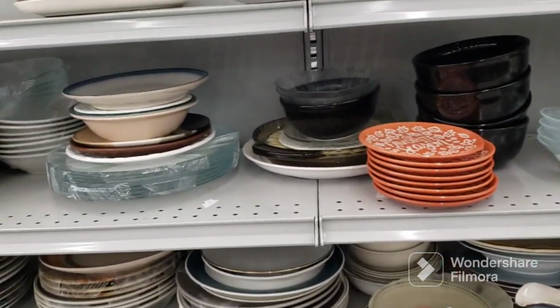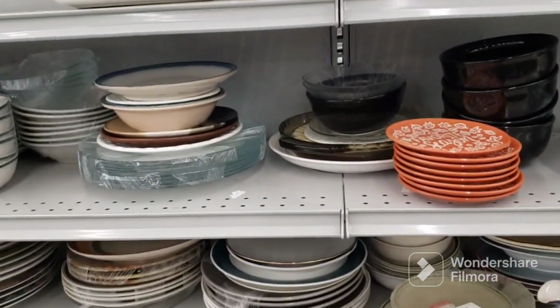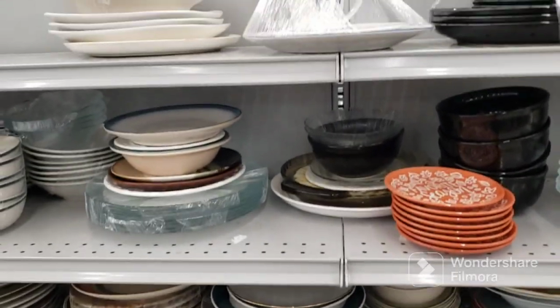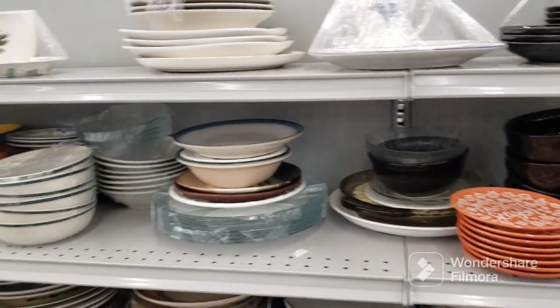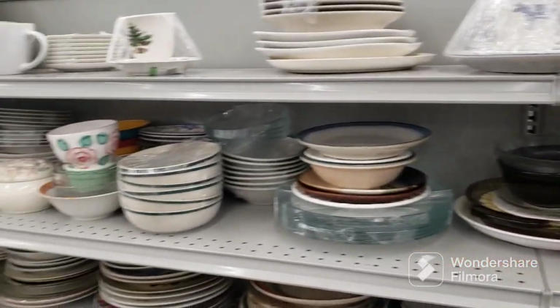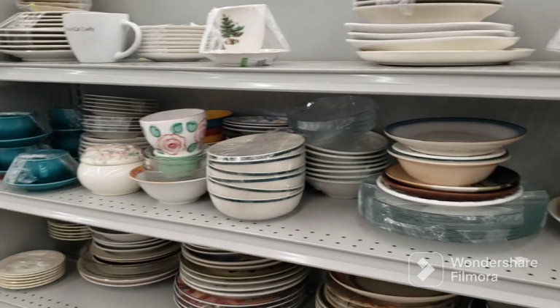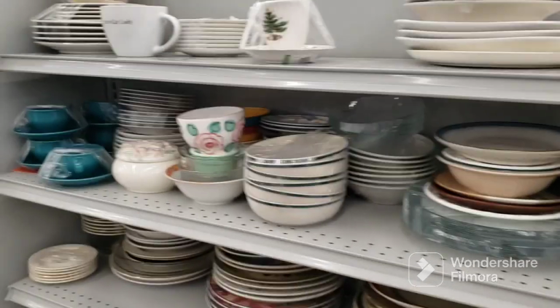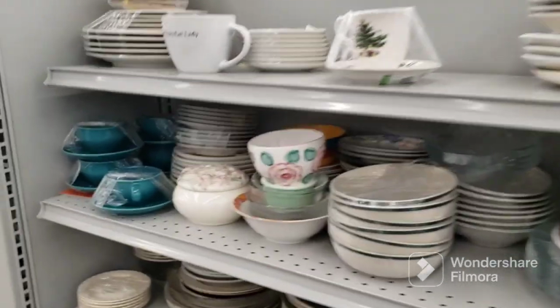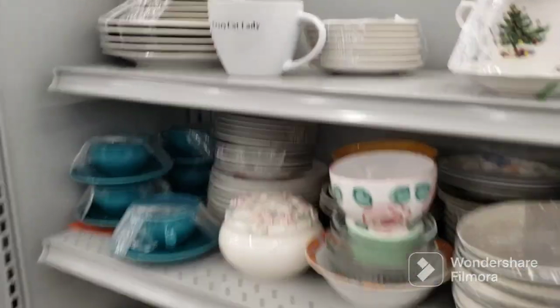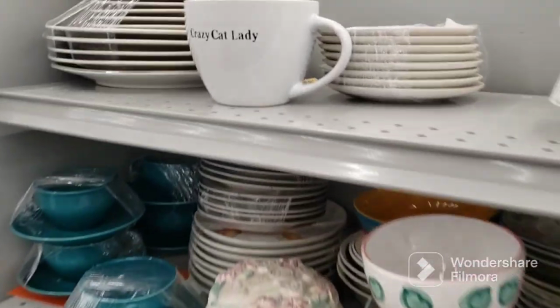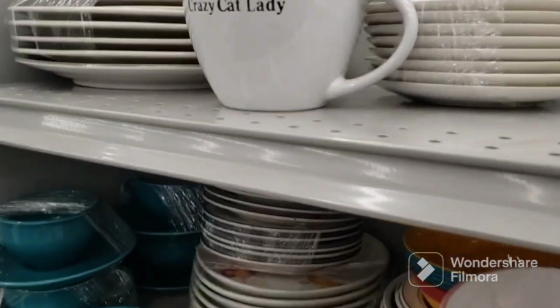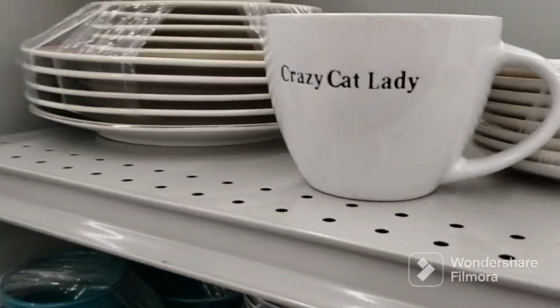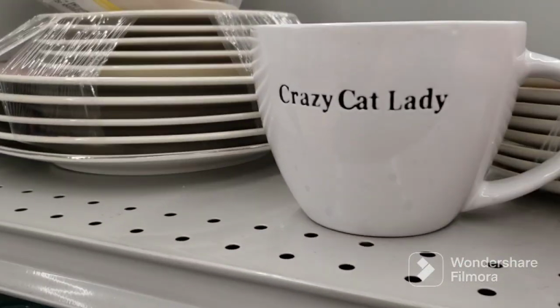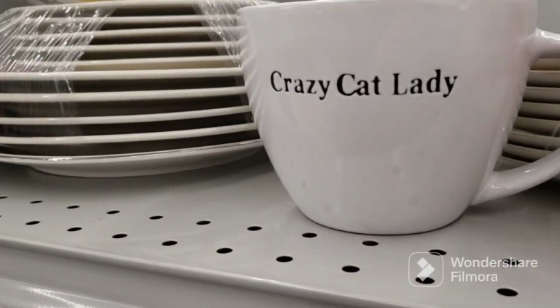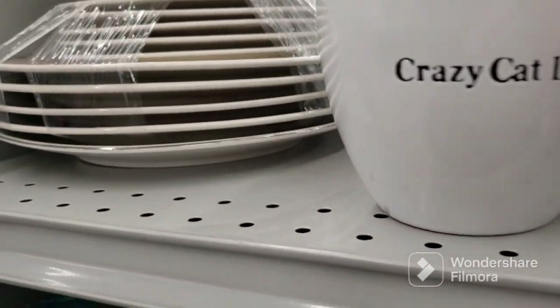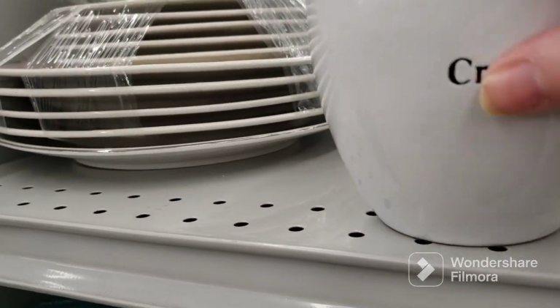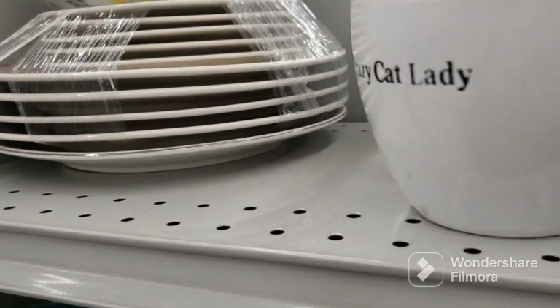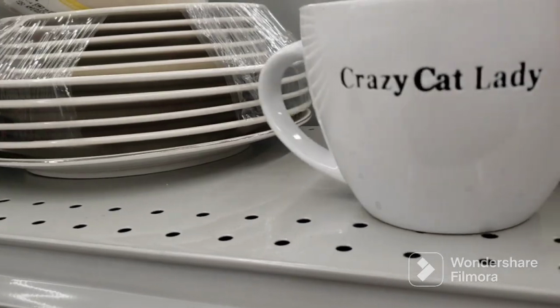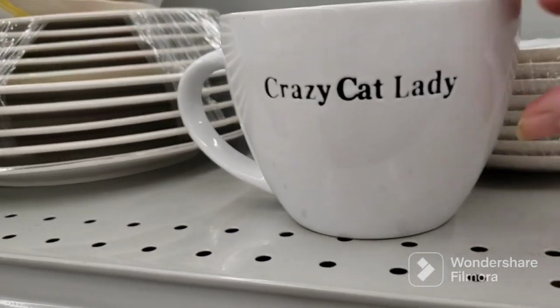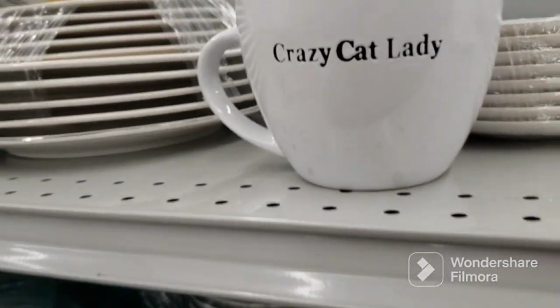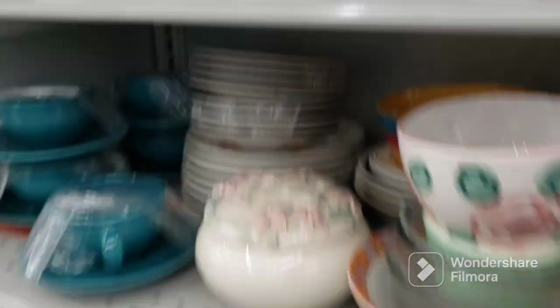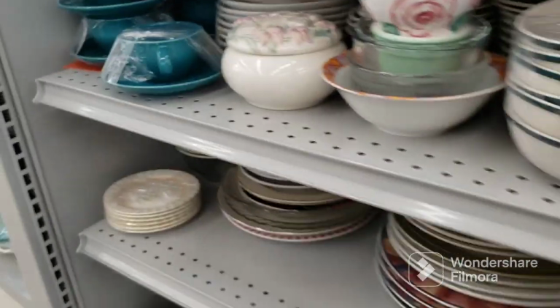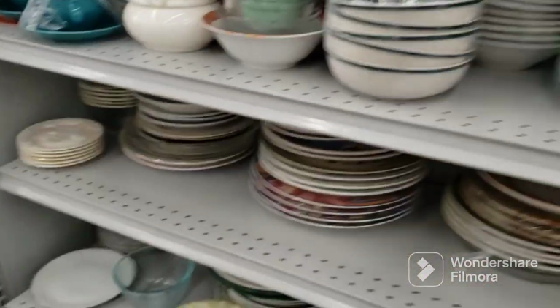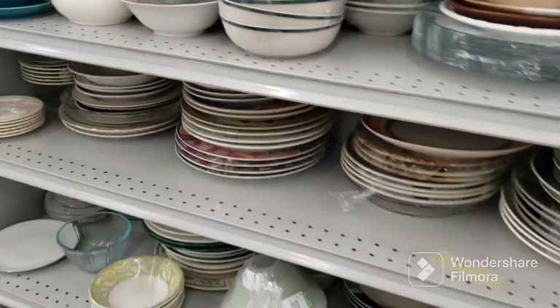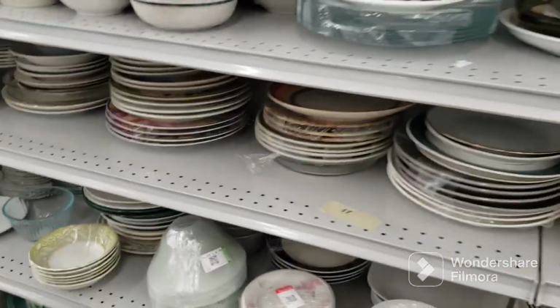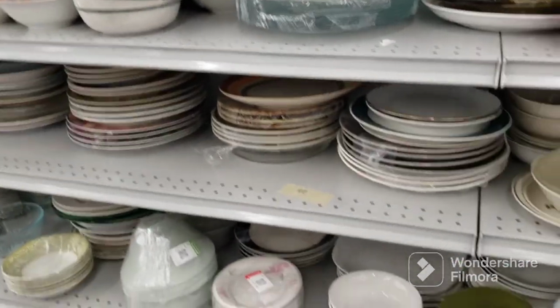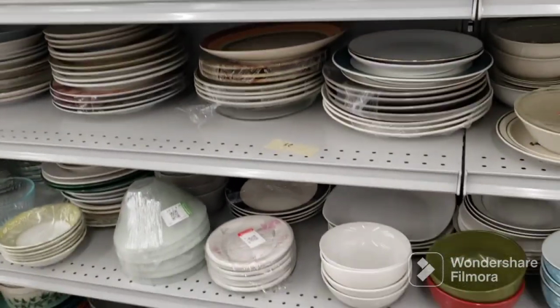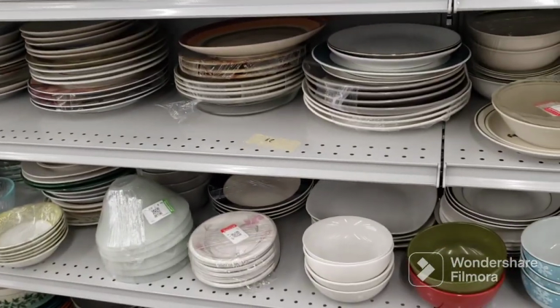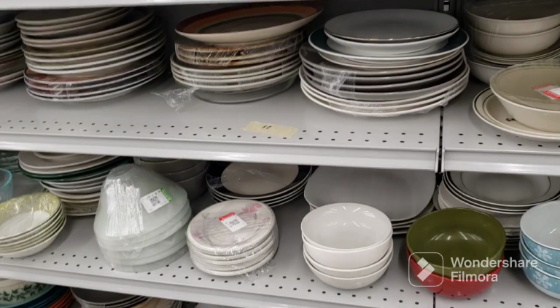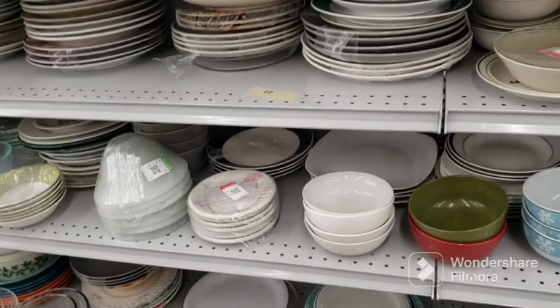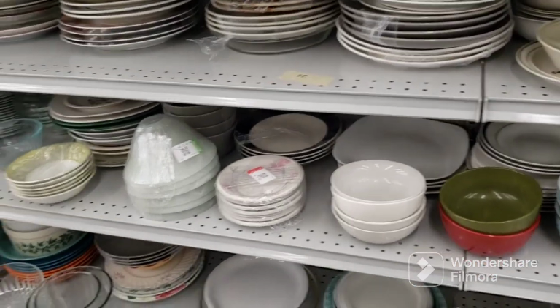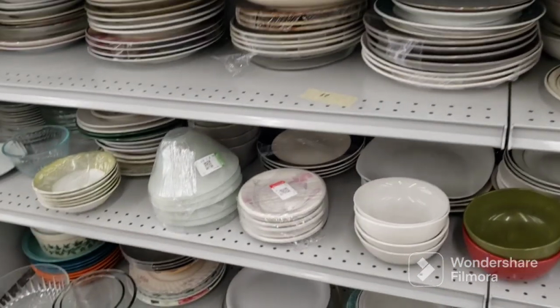I'm gonna wait around a little more to see if they start putting some stuff out. Here's the crazy cat lady mug — it's nothing, just says that on both sides. No big deal, nothing that I like. All right, let's see if they bring out more stuff. If not, this is gonna be a short video.